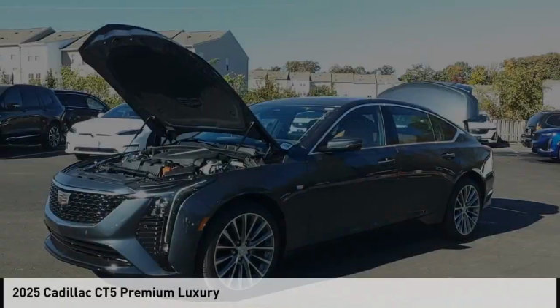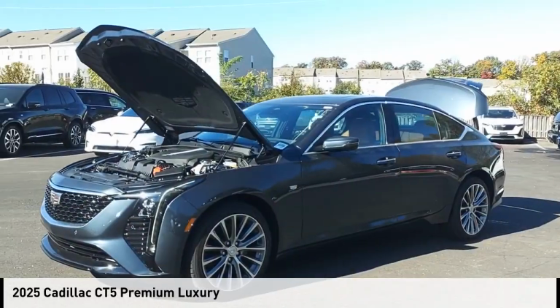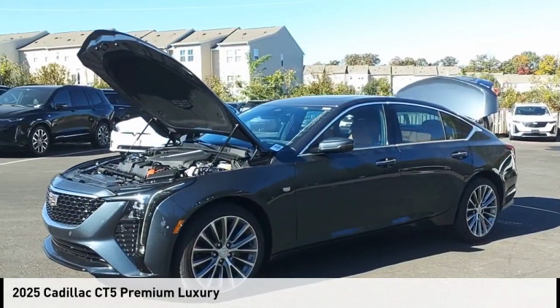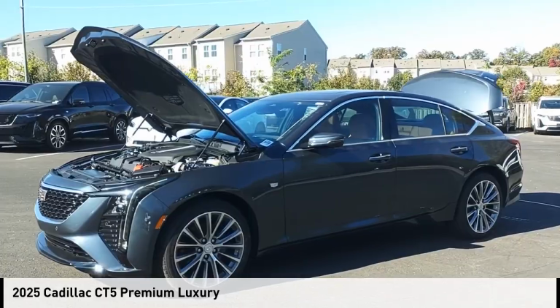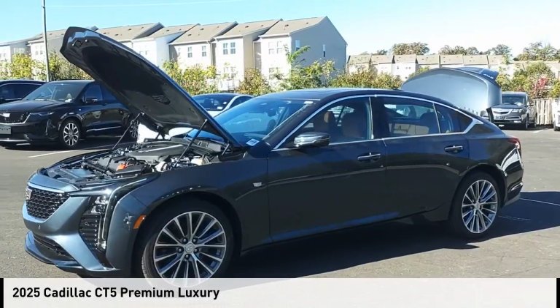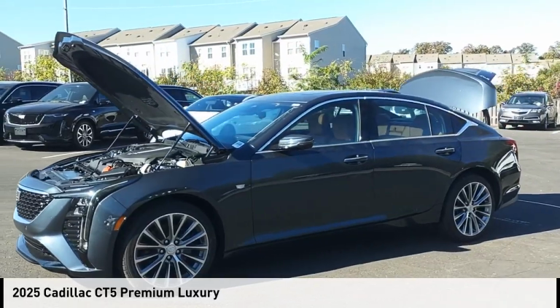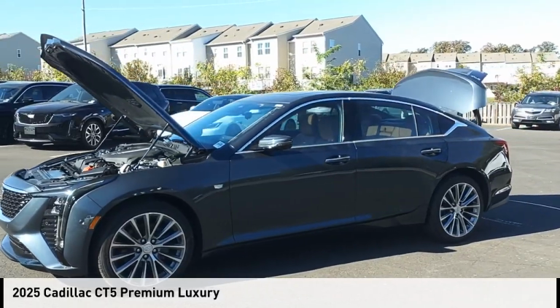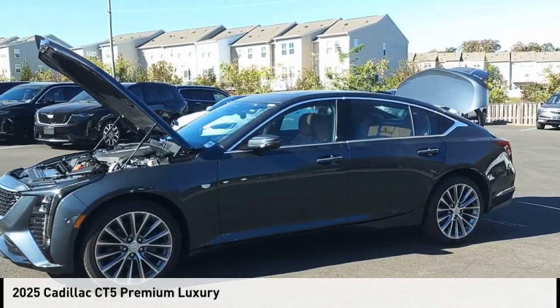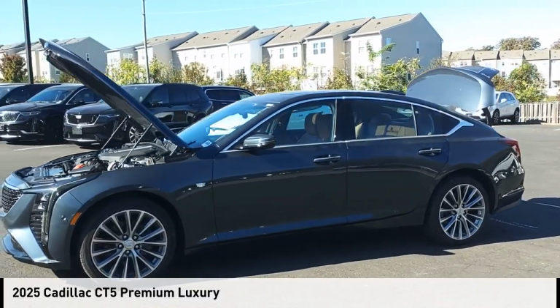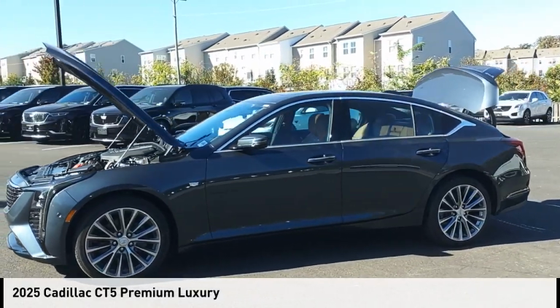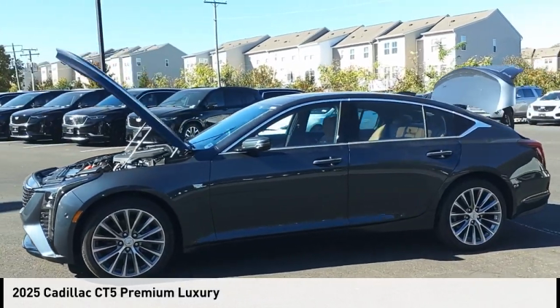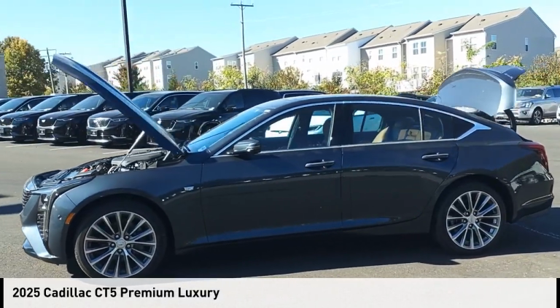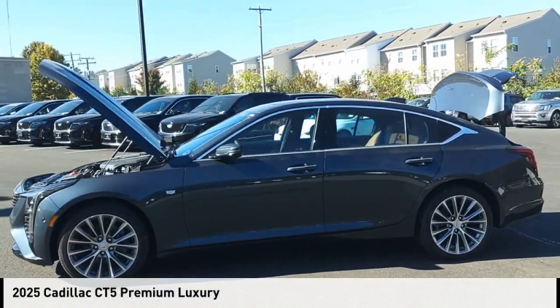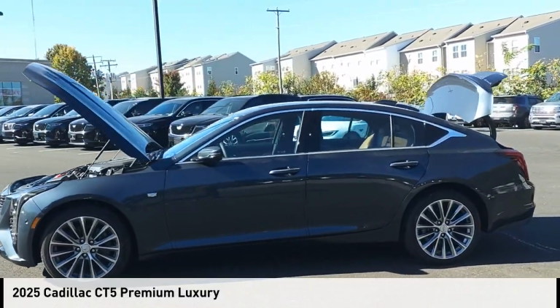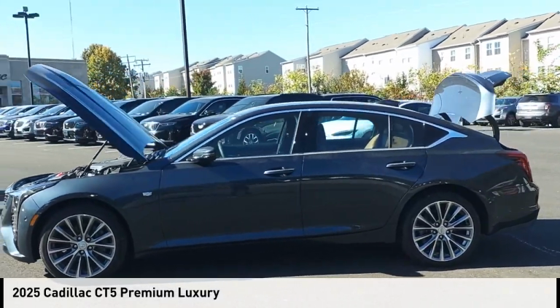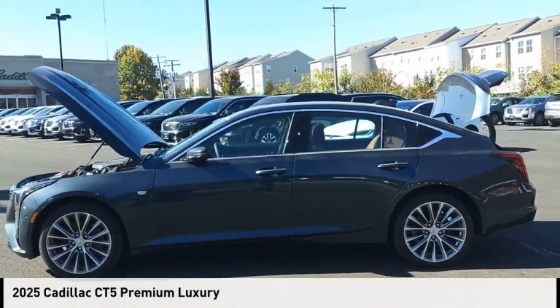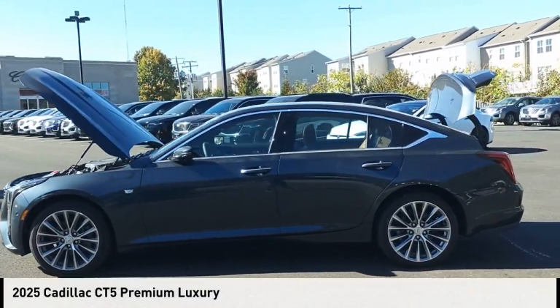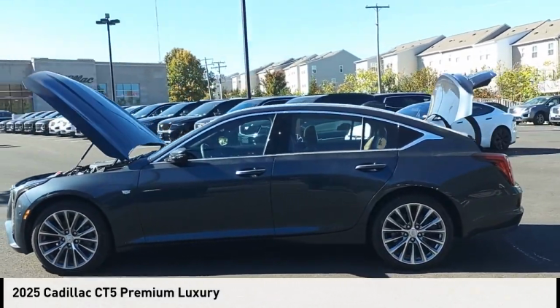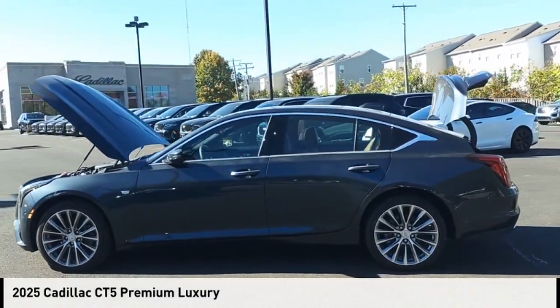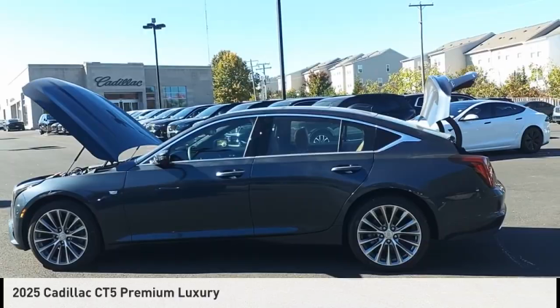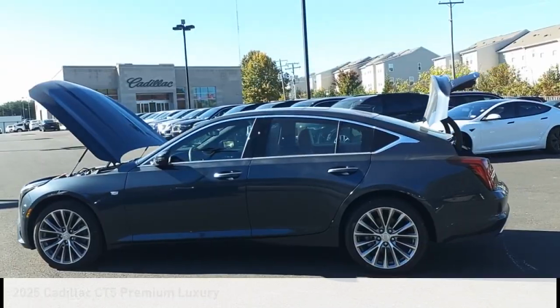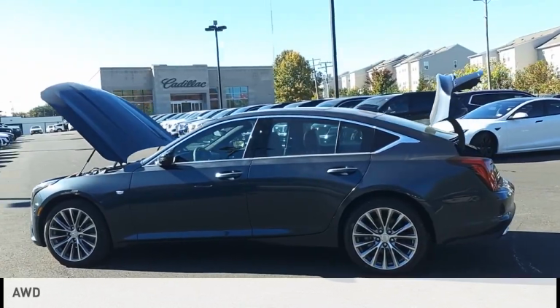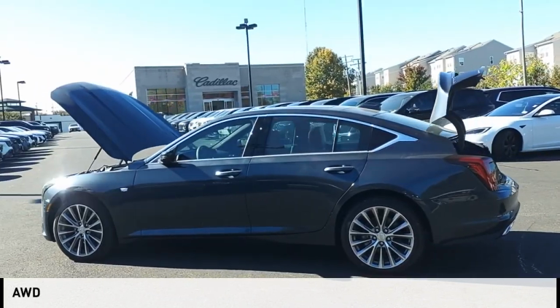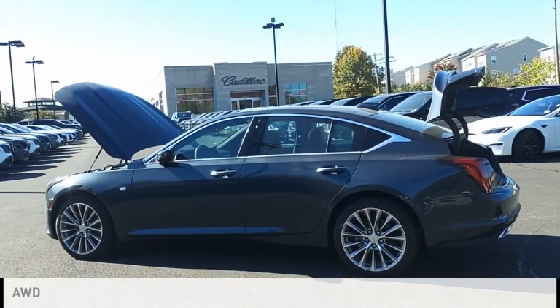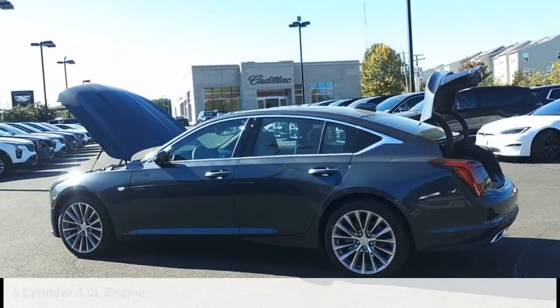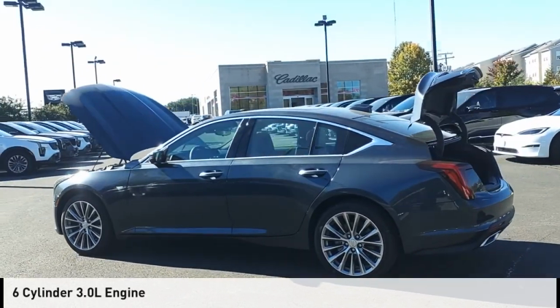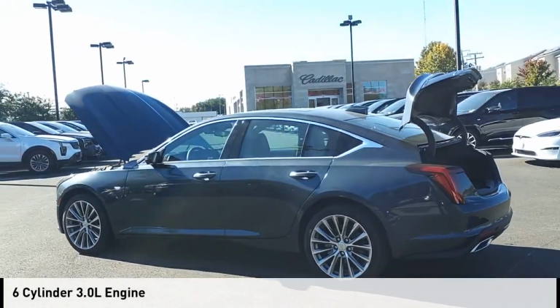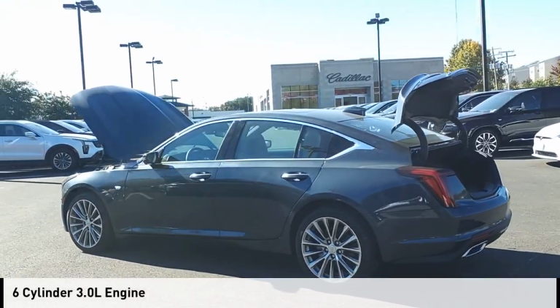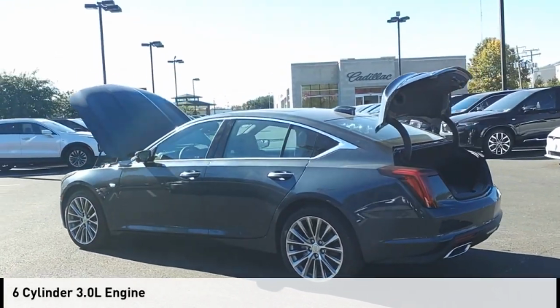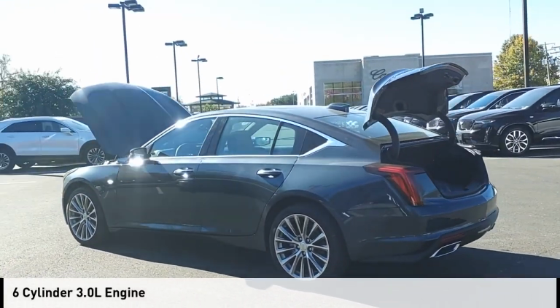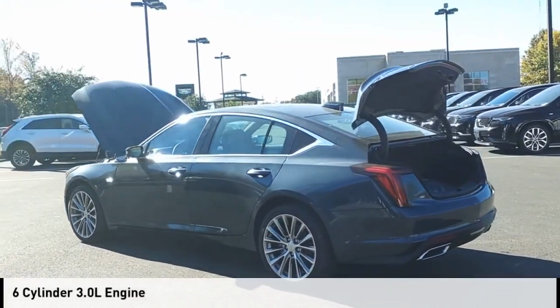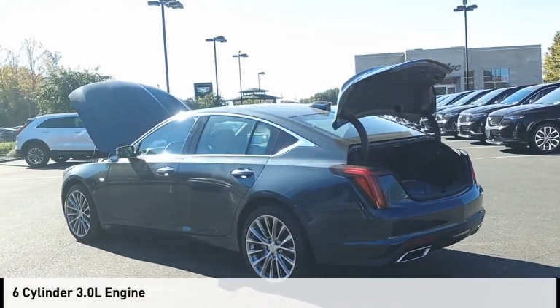We are pleased to show you the 2025 ZT5. This vehicle is powered by an all-wheel drive, six-cylinder, 3.0 liter engine.